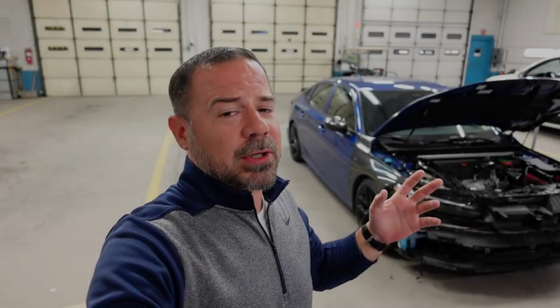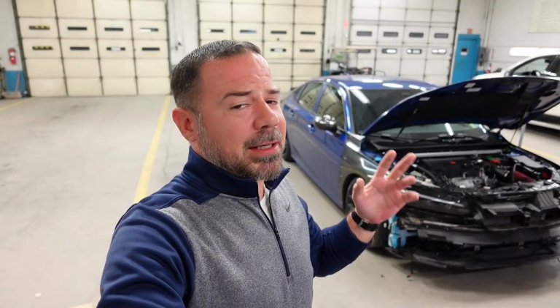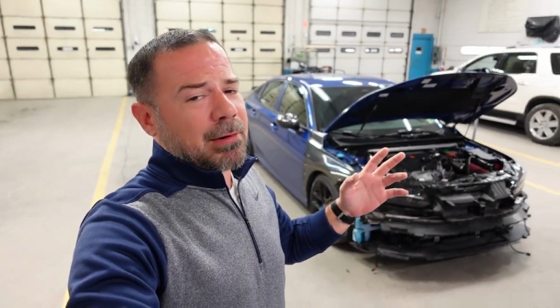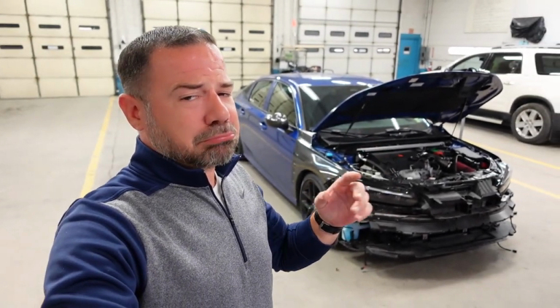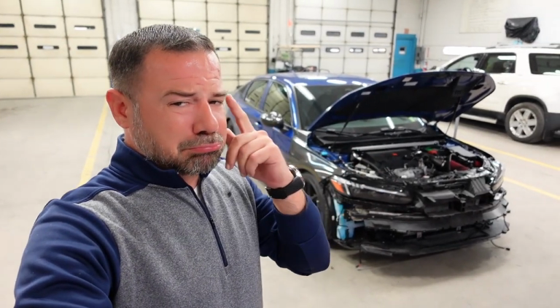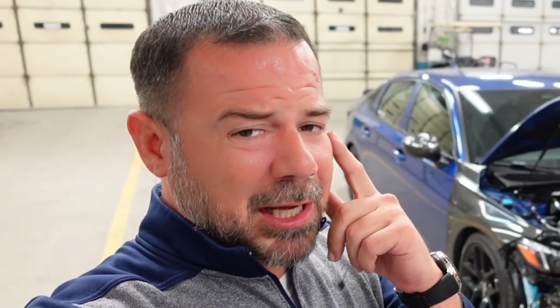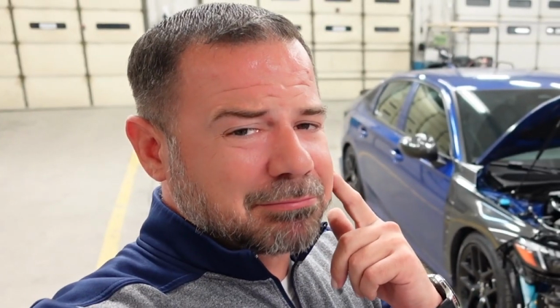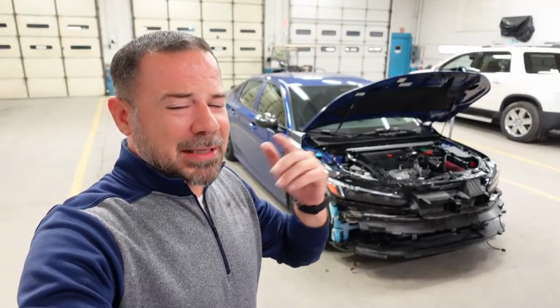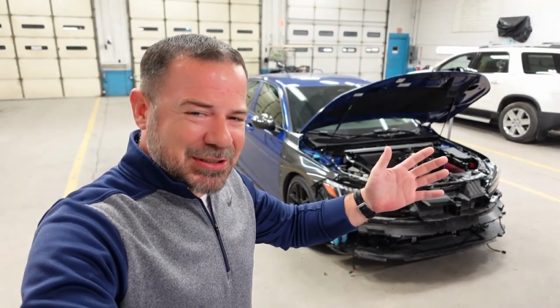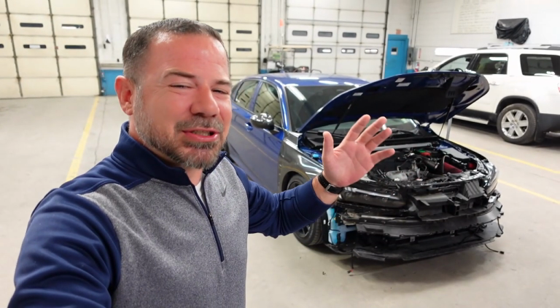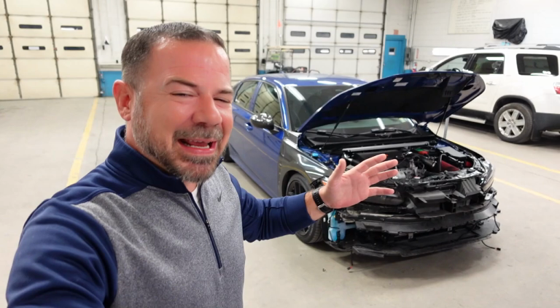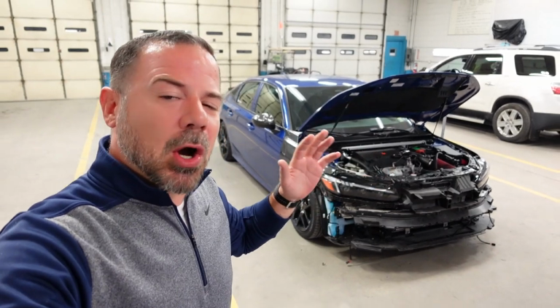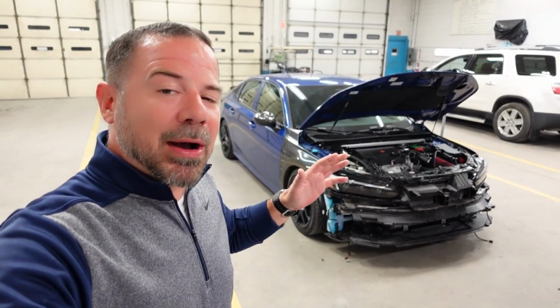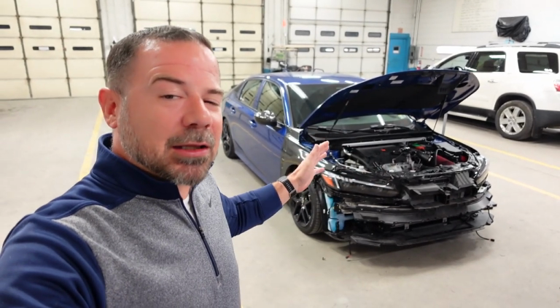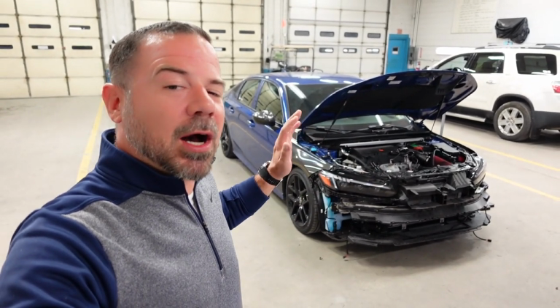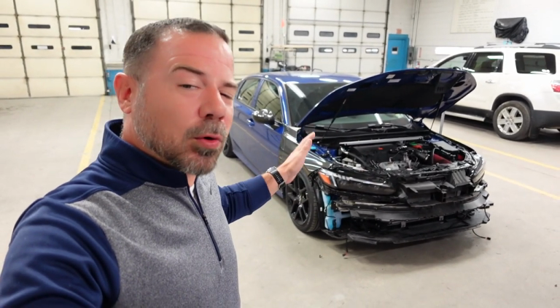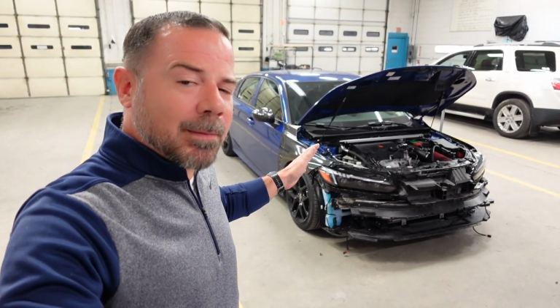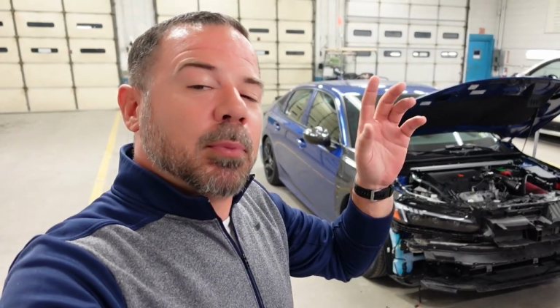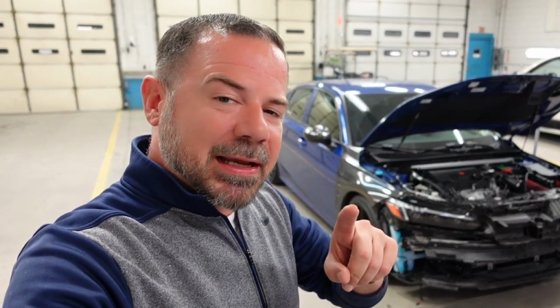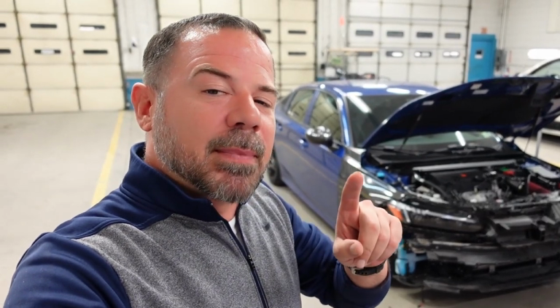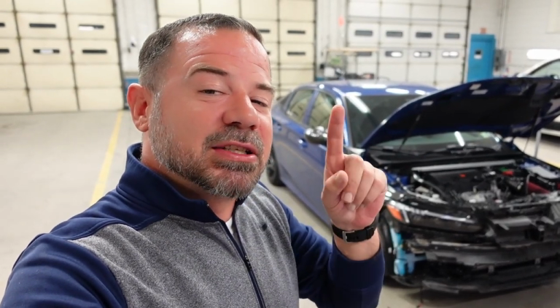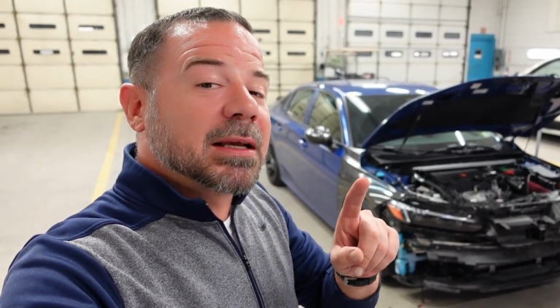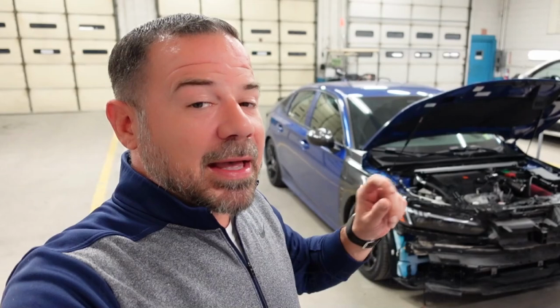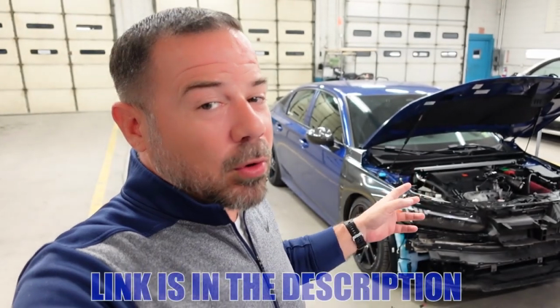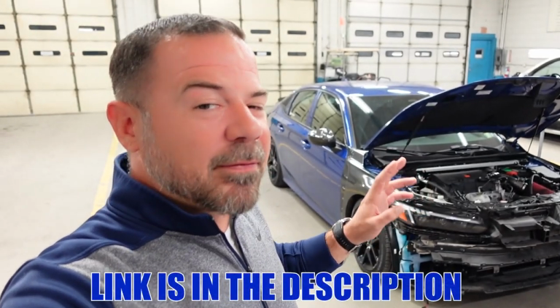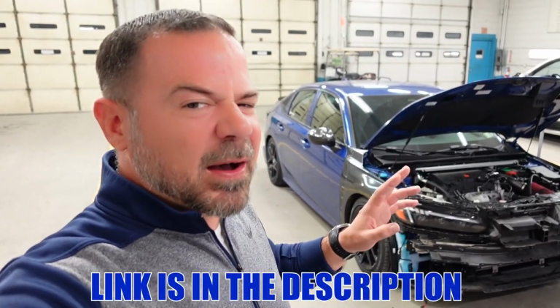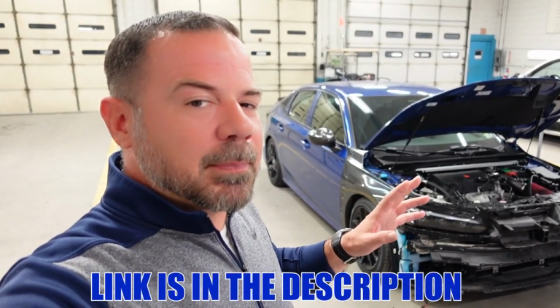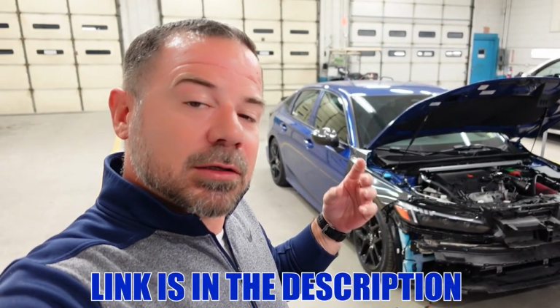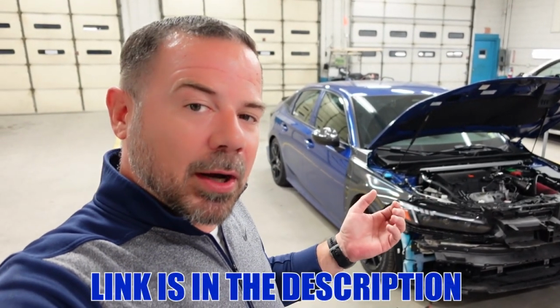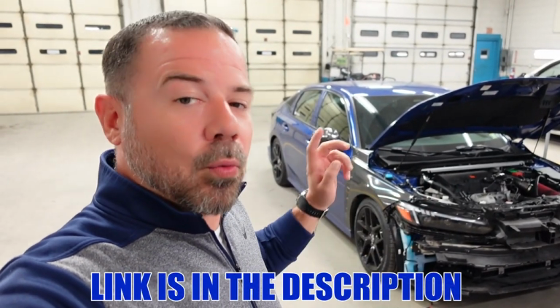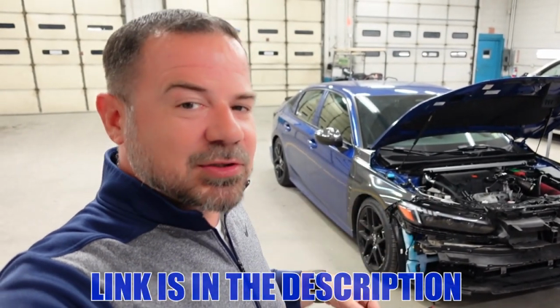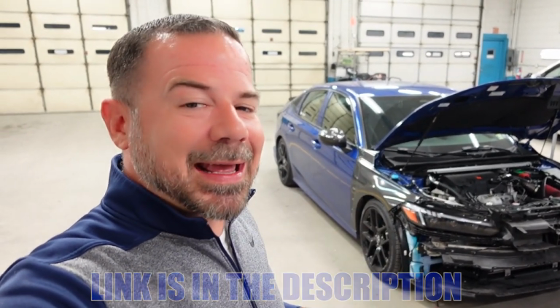Unfortunately, I didn't break my record. I cry. But ladies and gentlemen, we all know how lackluster Honda's horns are. So my boy Jacob recommended me to check out Mixstore. They had a horn for about 45, 50 bucks, so I bought it. We're going to install it today.